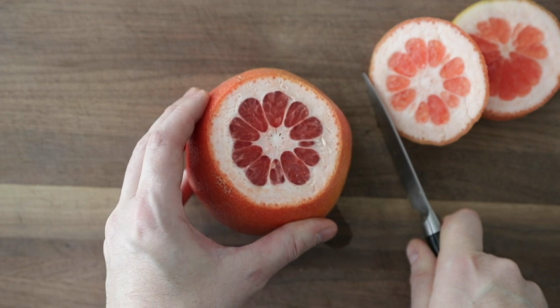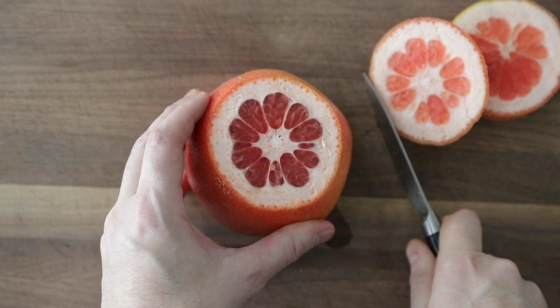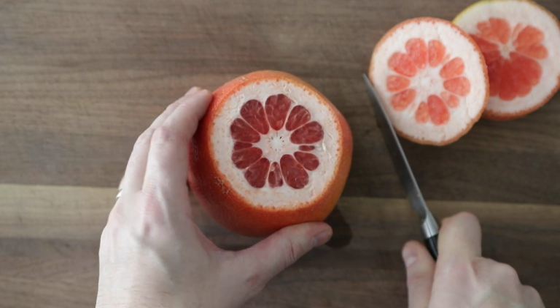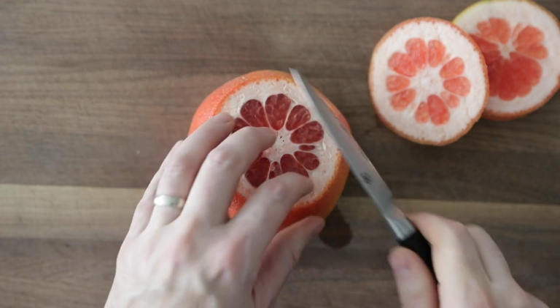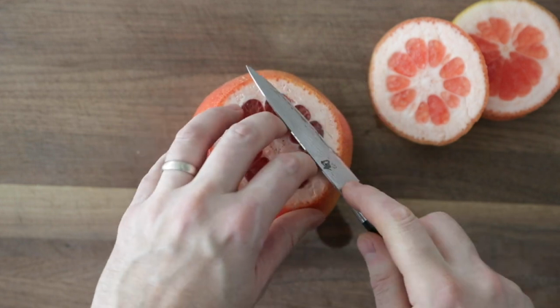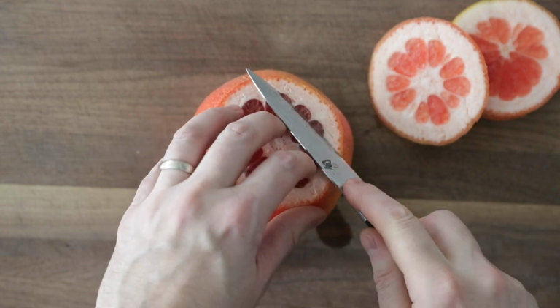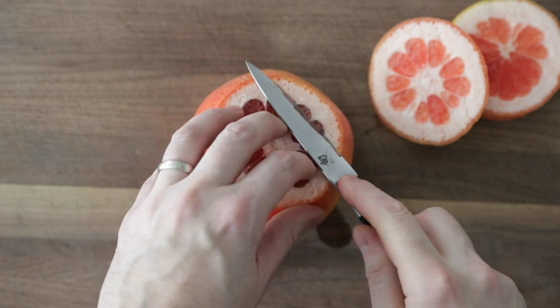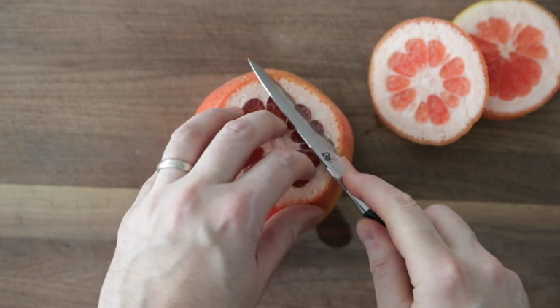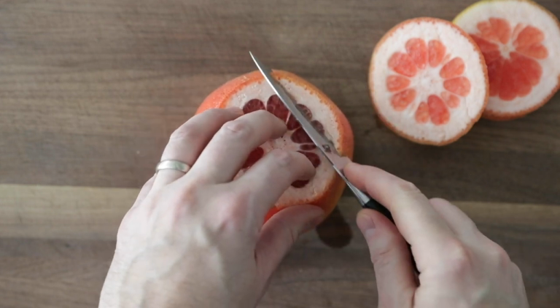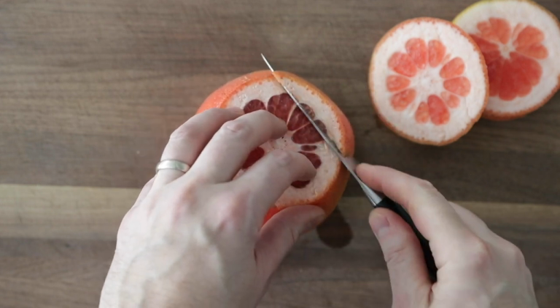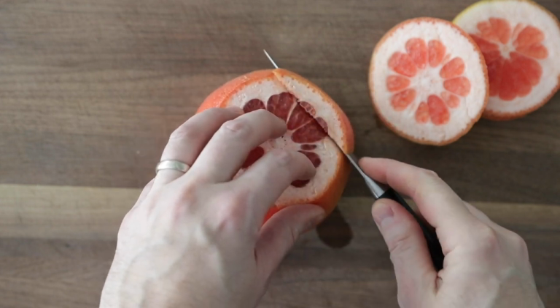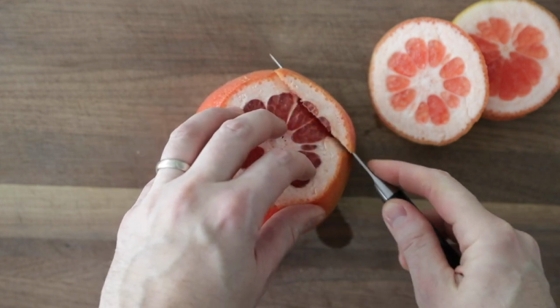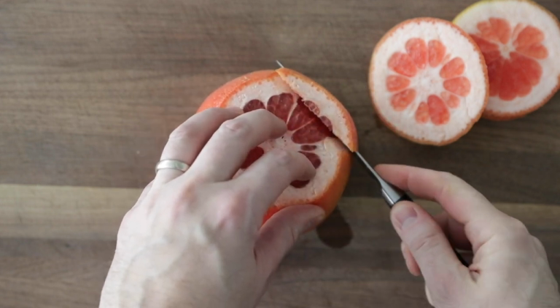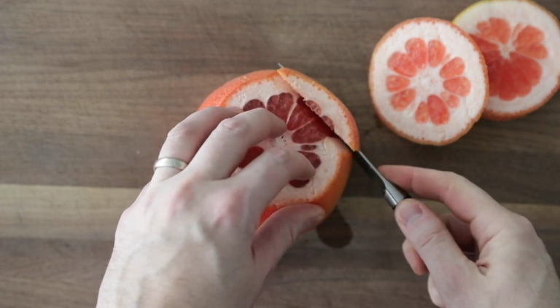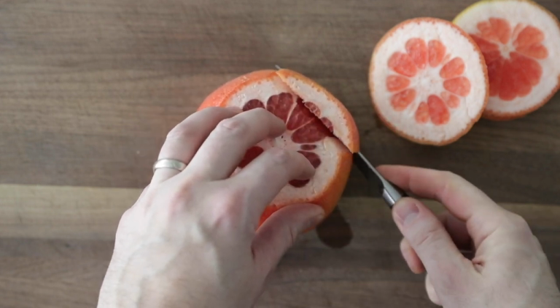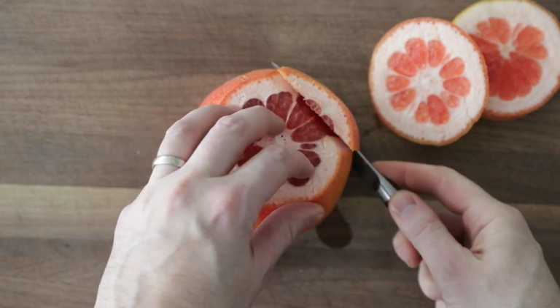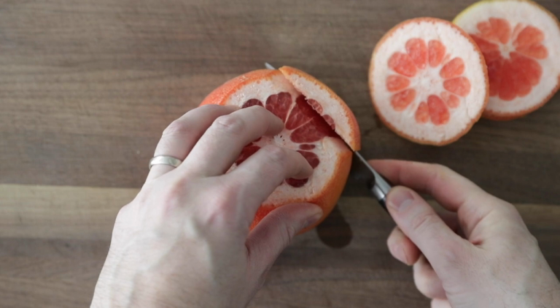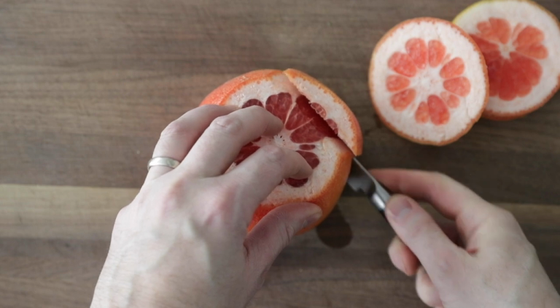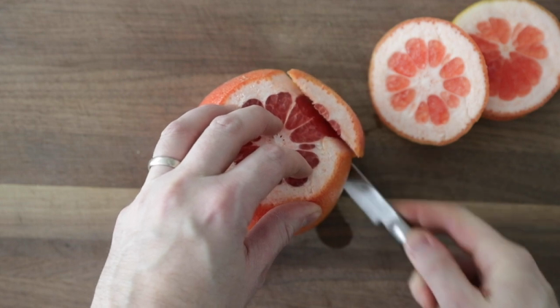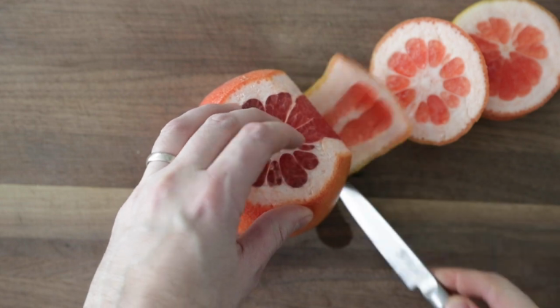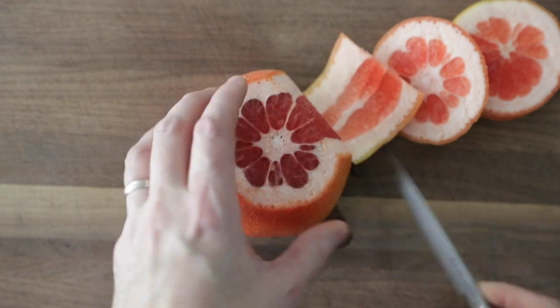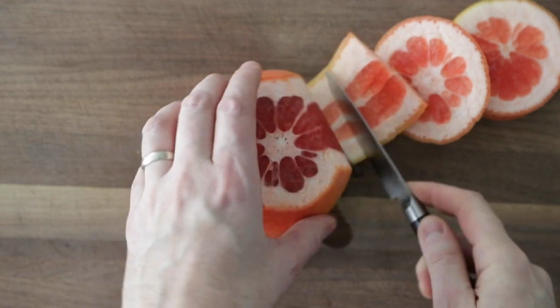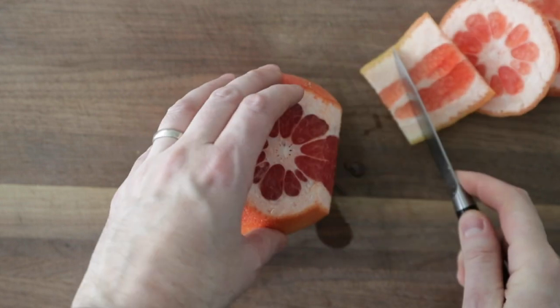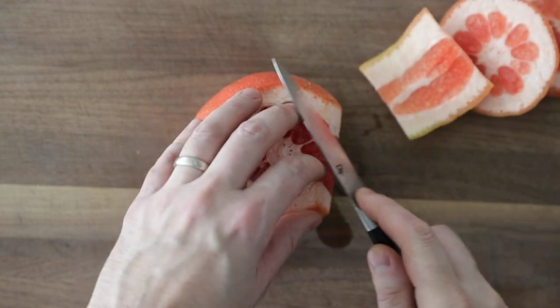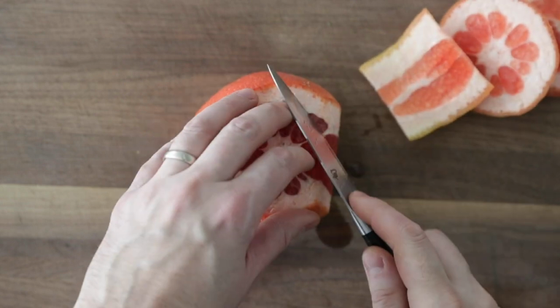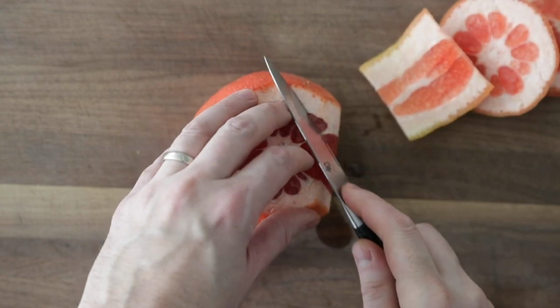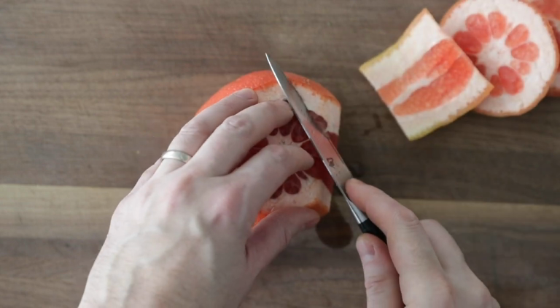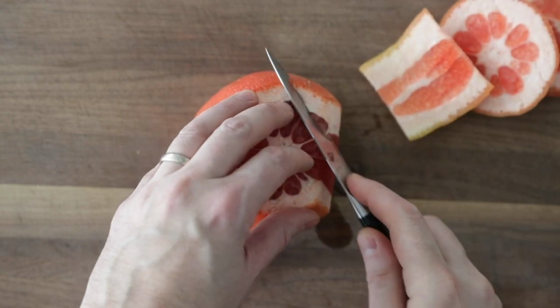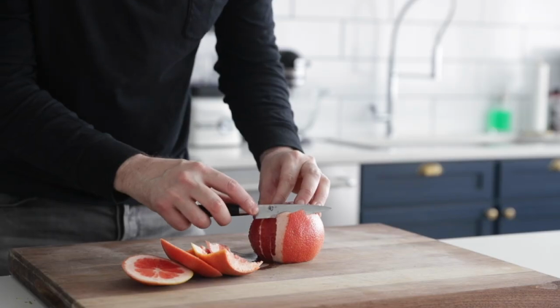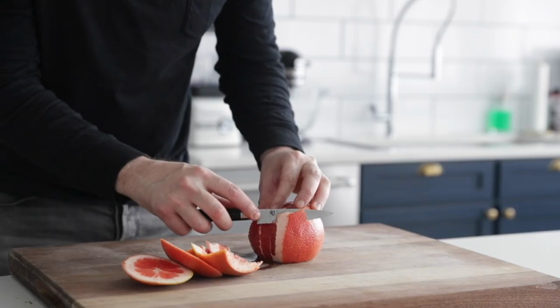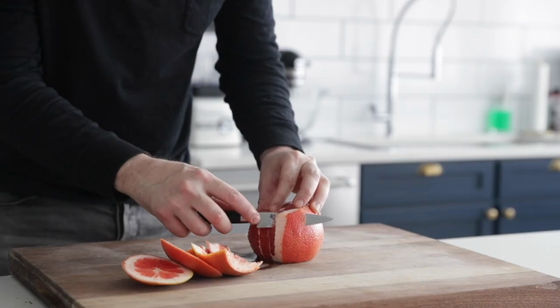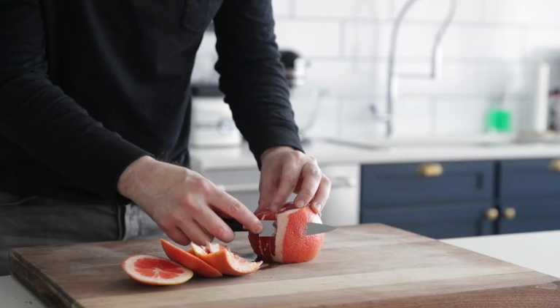Just like doing a pineapple or a melon, you want to be sure to remove the pith on that outside, which is underneath the zest, all the way around the grapefruit.